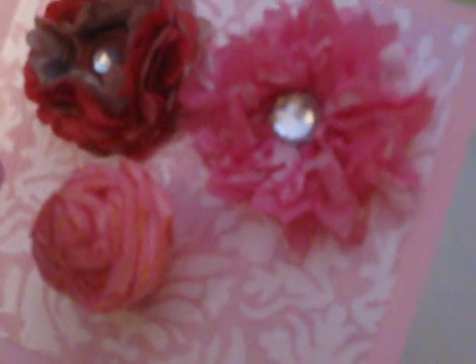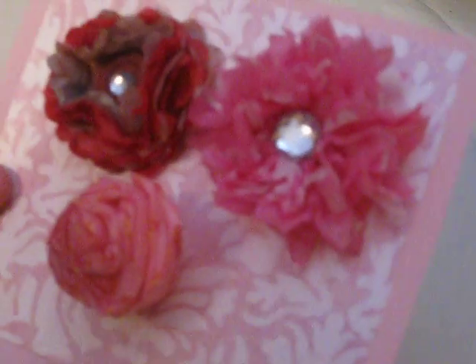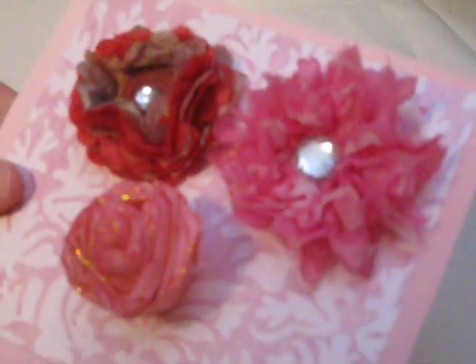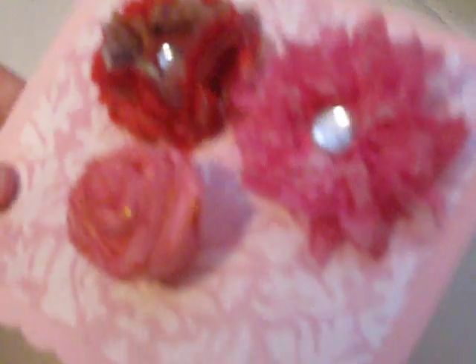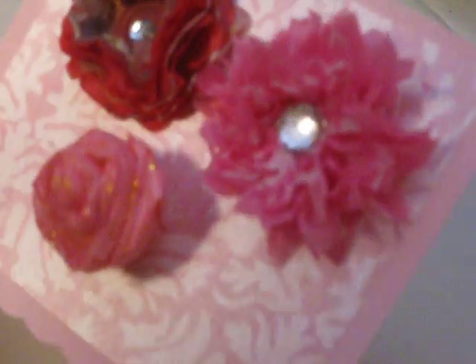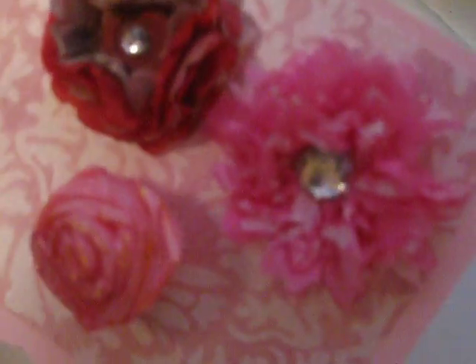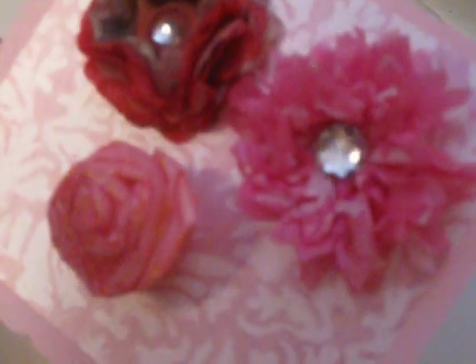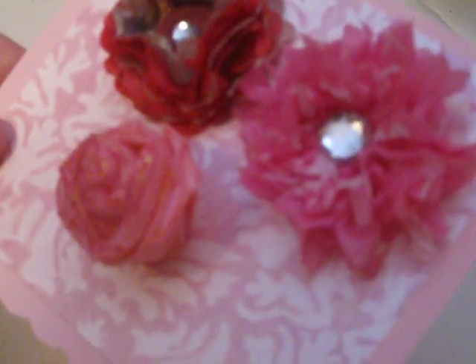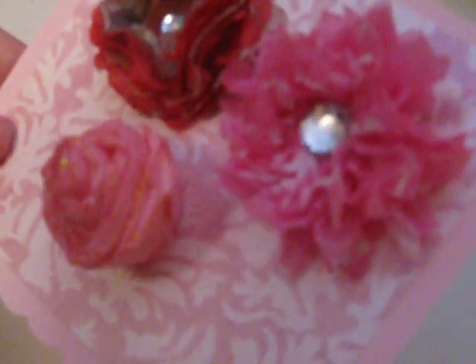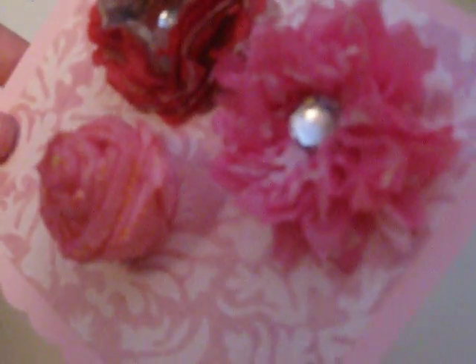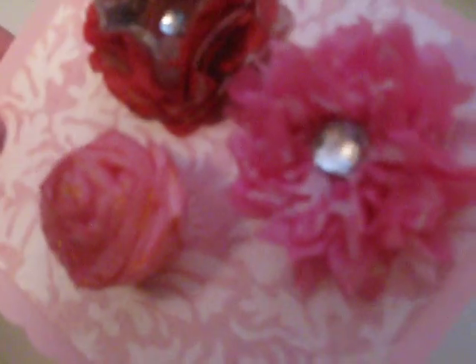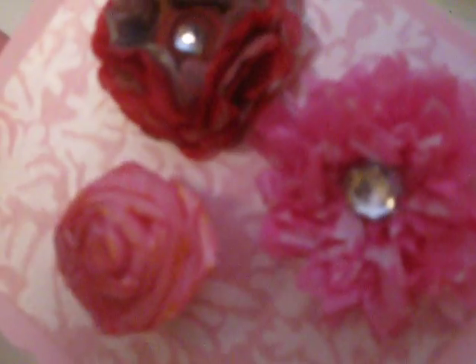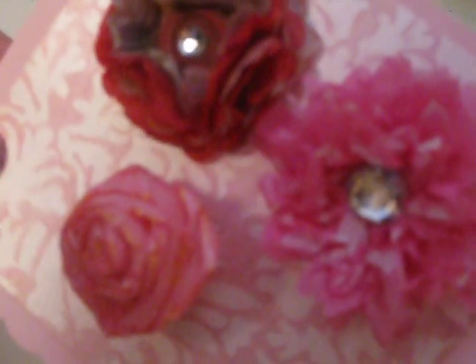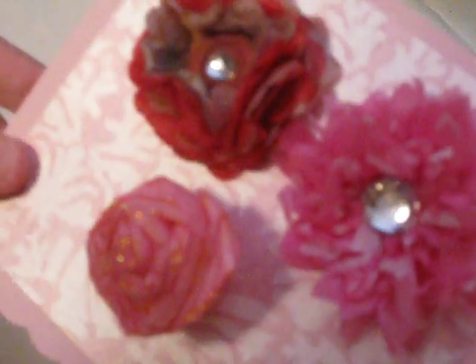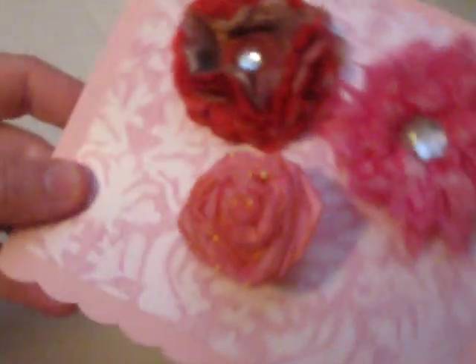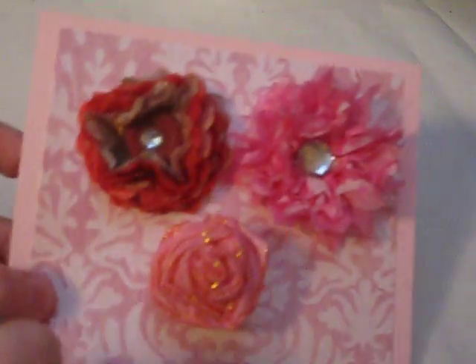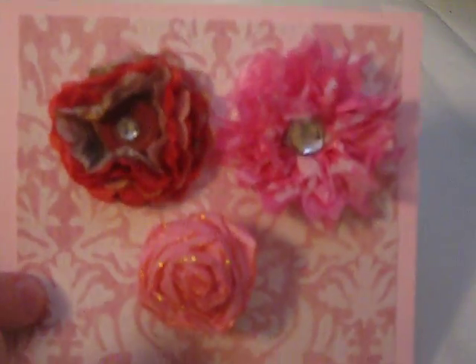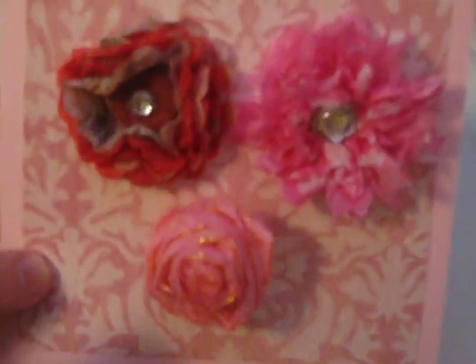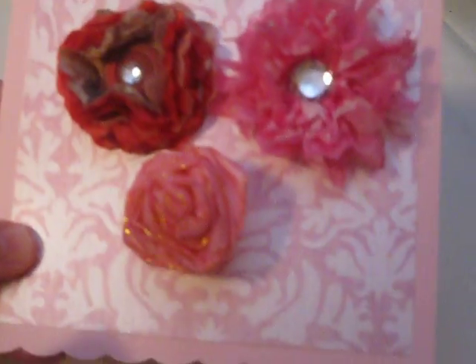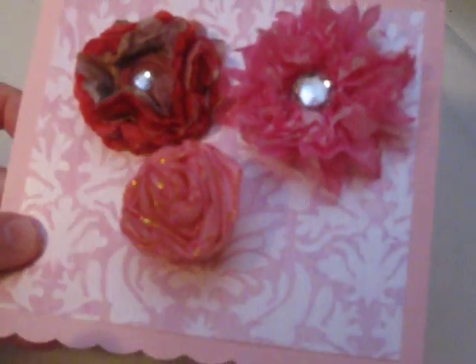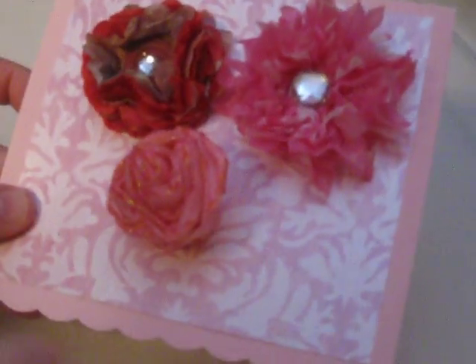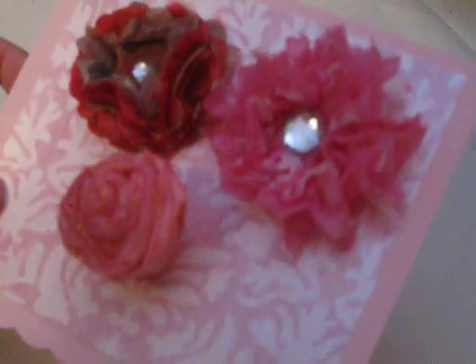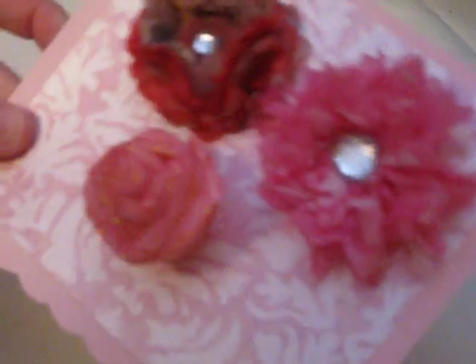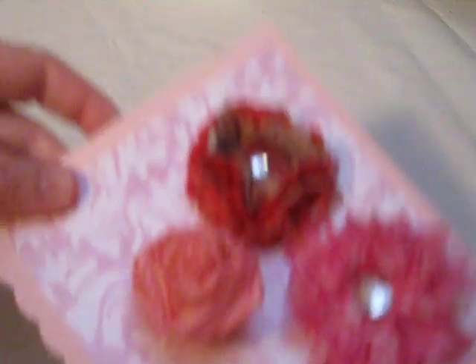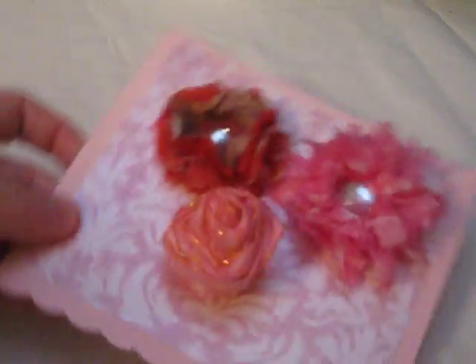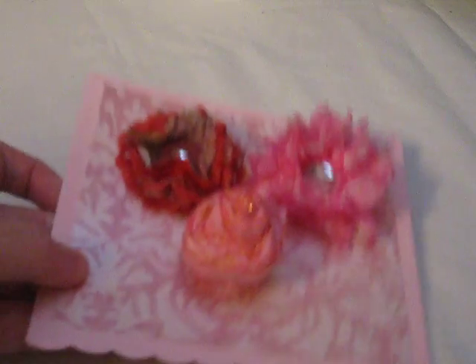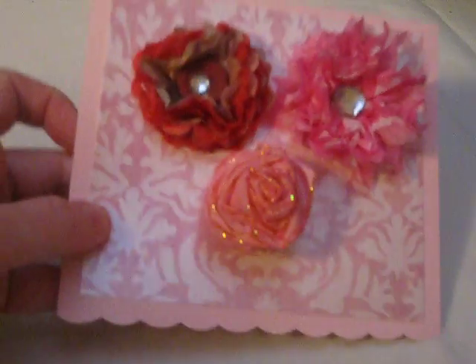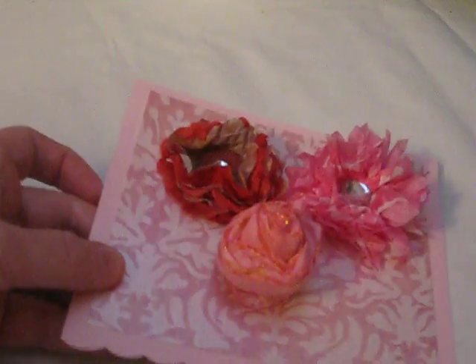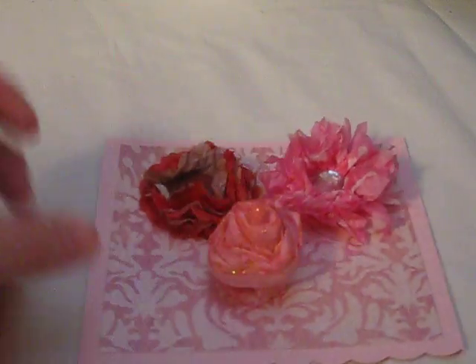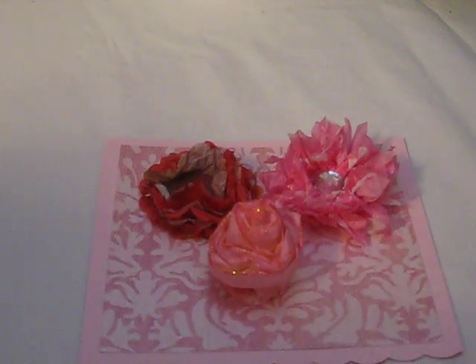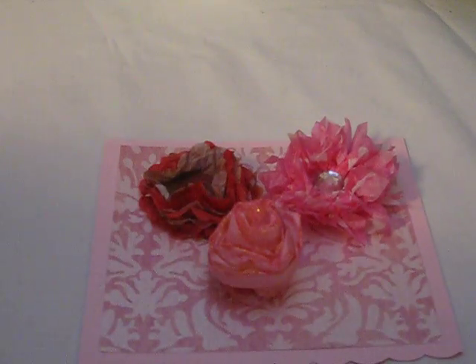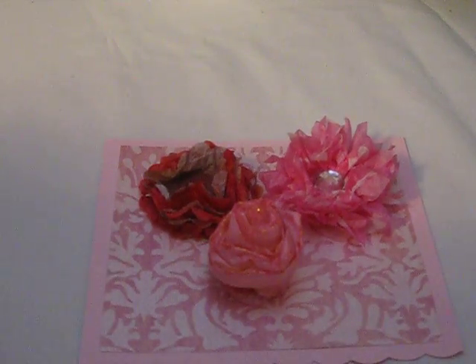So these are my three flowers for the flower swap. I hope whoever gets them likes them — I had fun making them. I will be making another video. Talk to you later, girls. Bye.